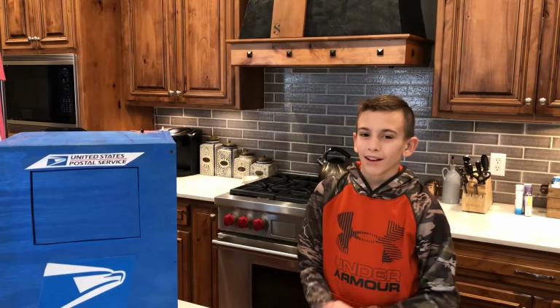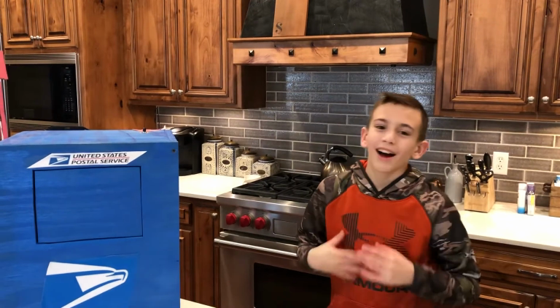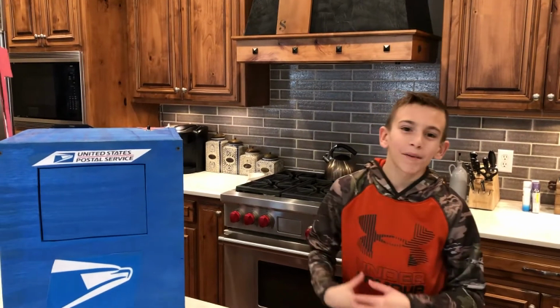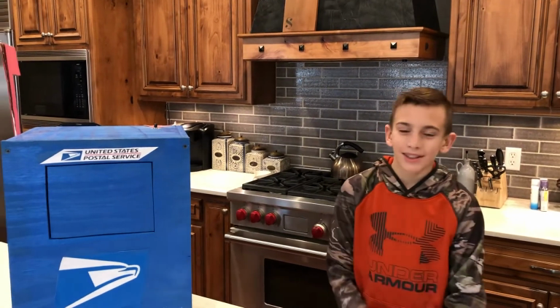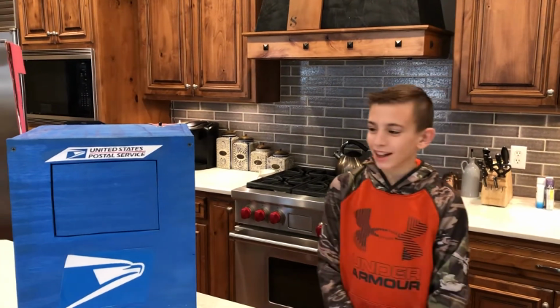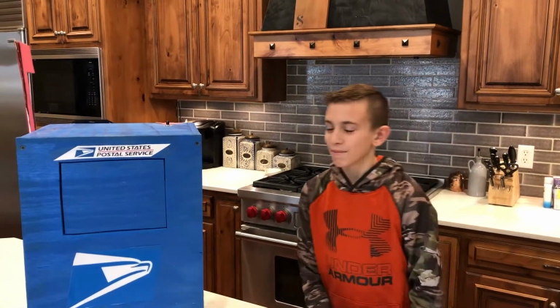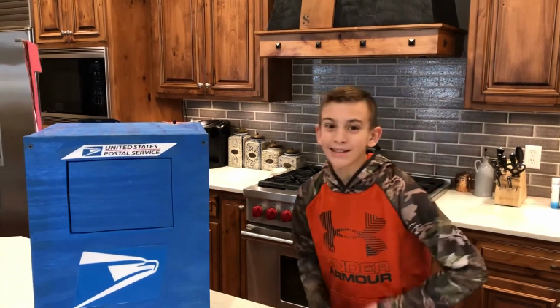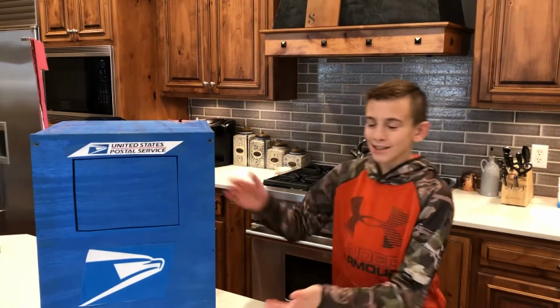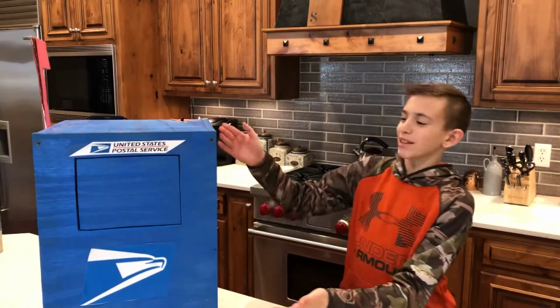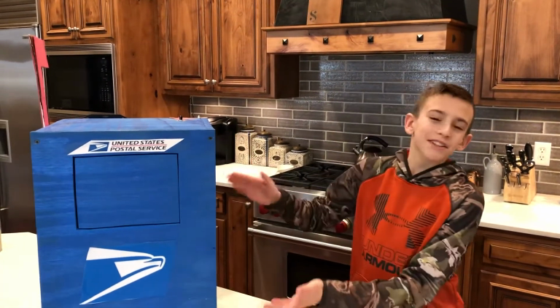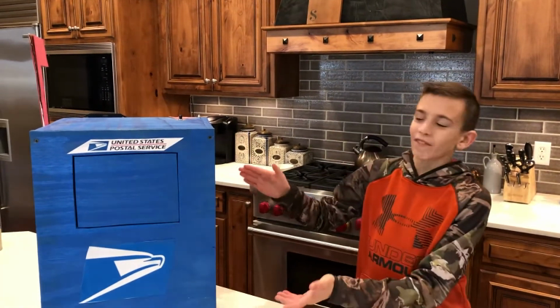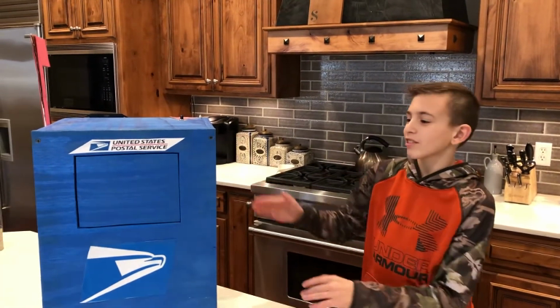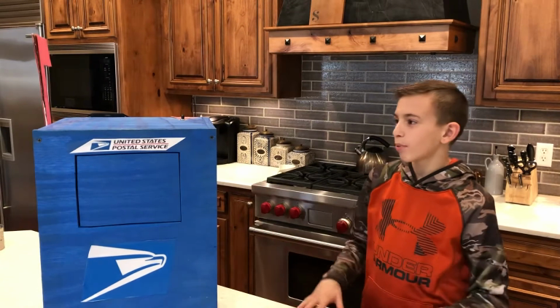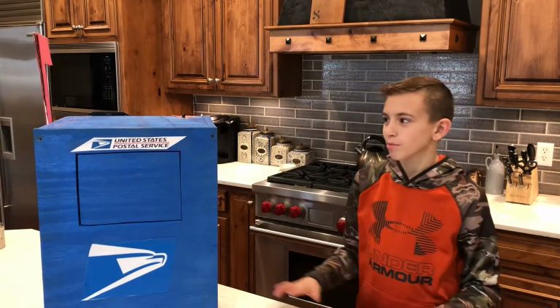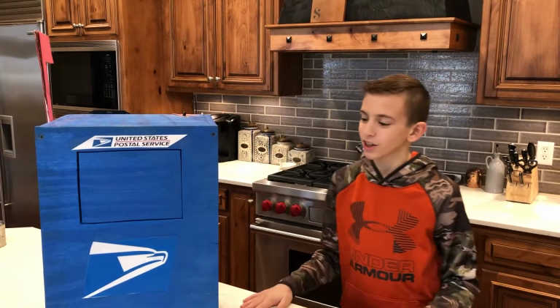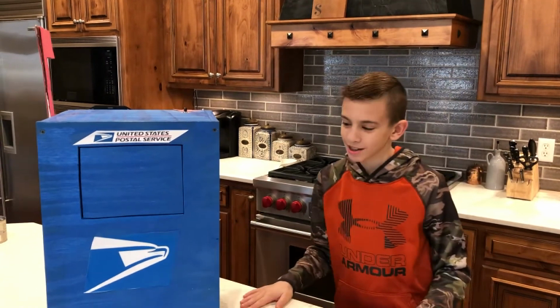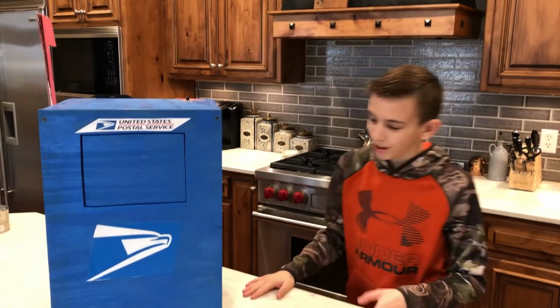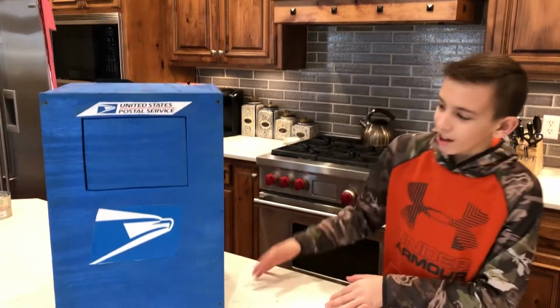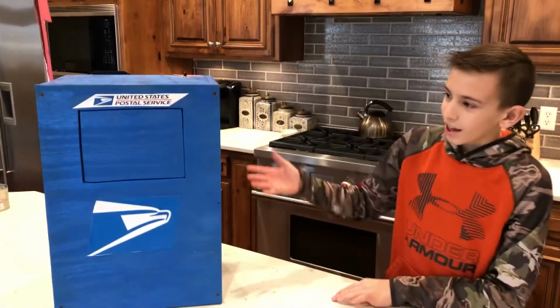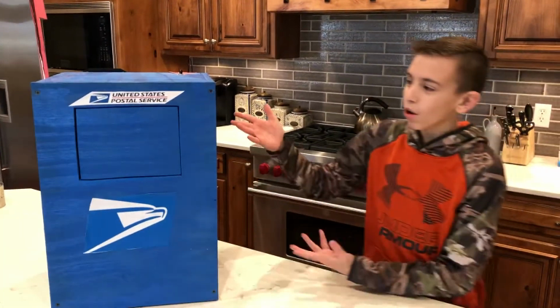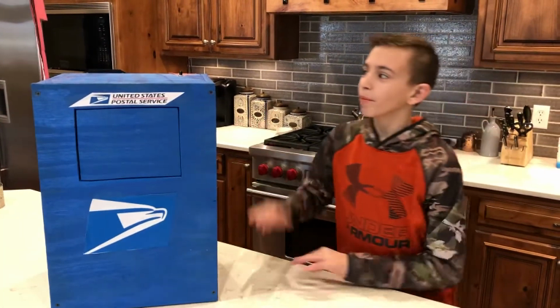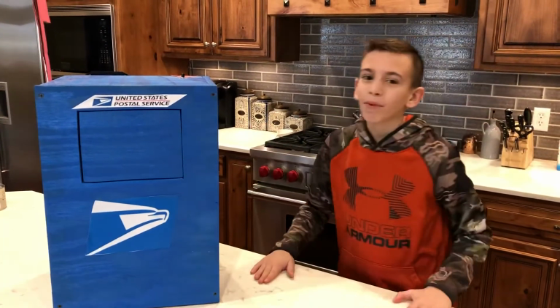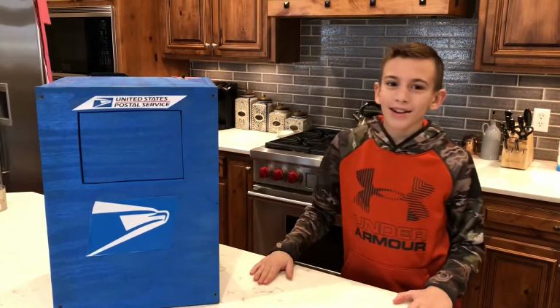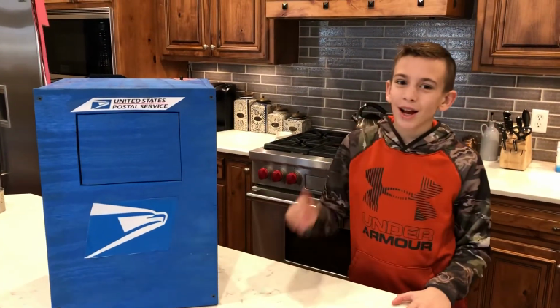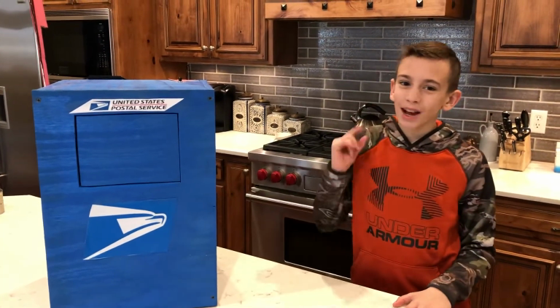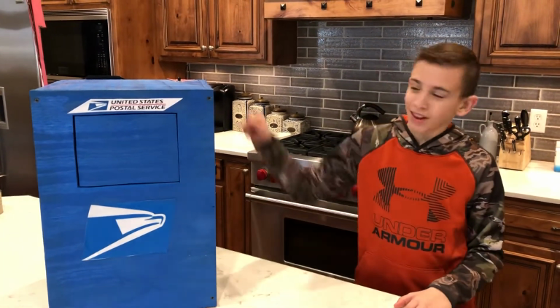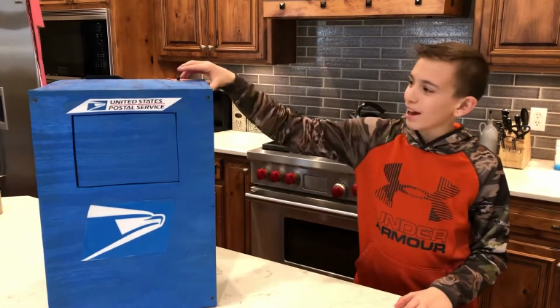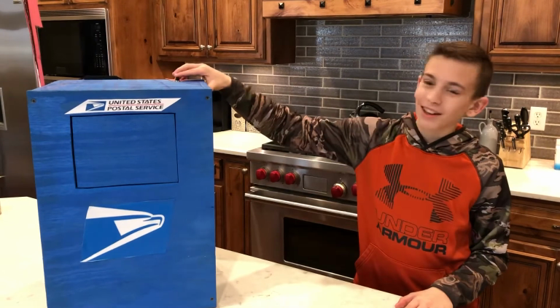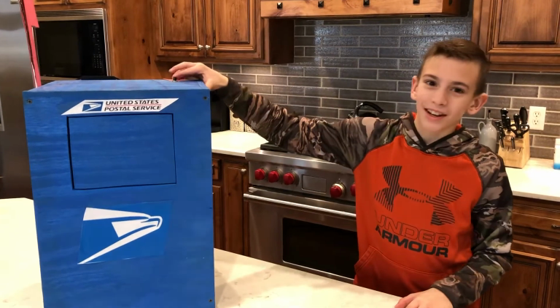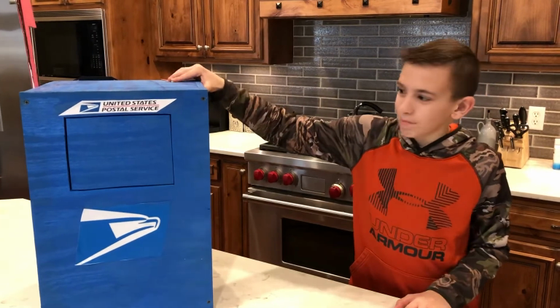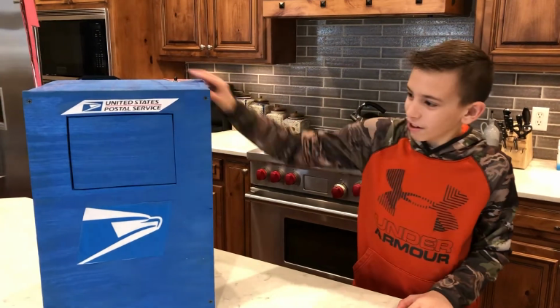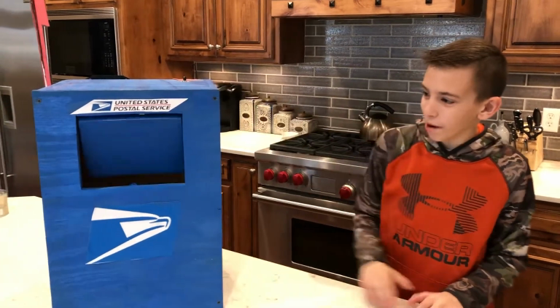Hi, my name is Eli Summers and this is my sixth grade Valentine's box project. It's a normal mailbox except for the fact that it is battery powered.